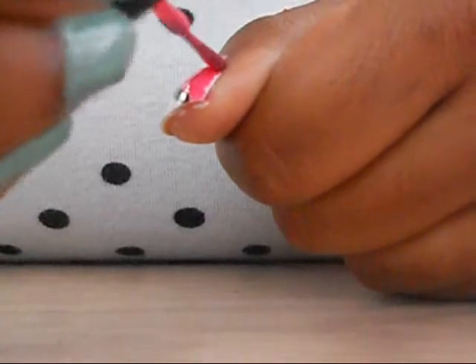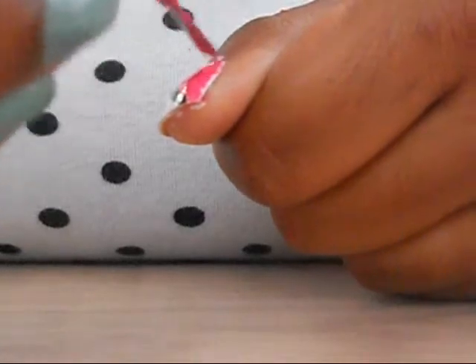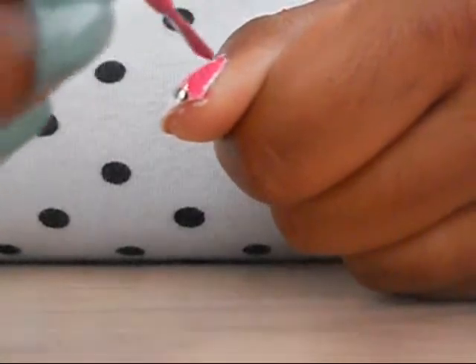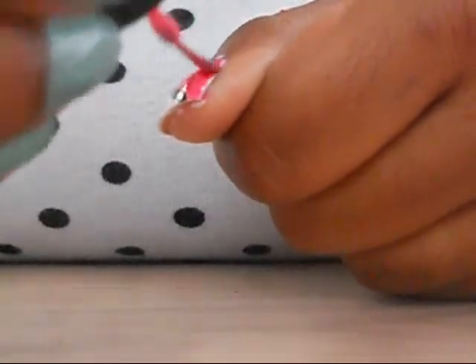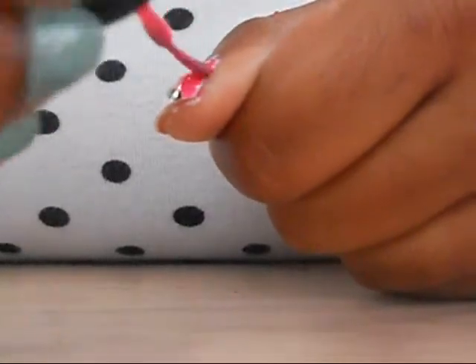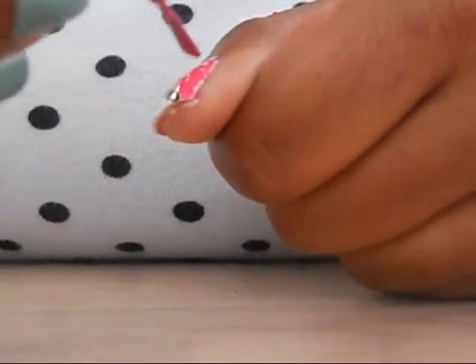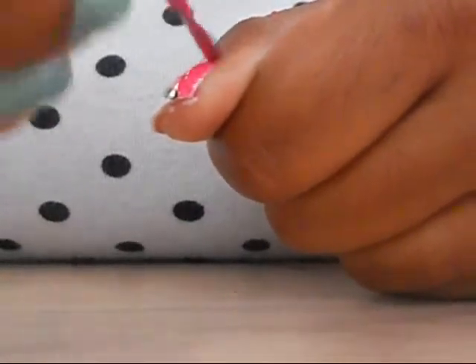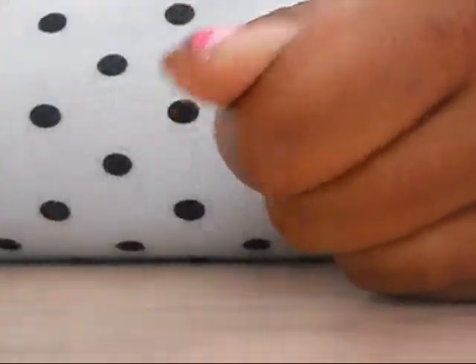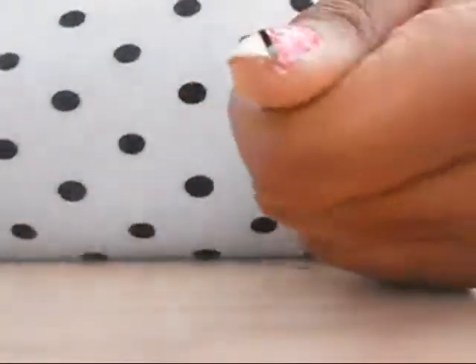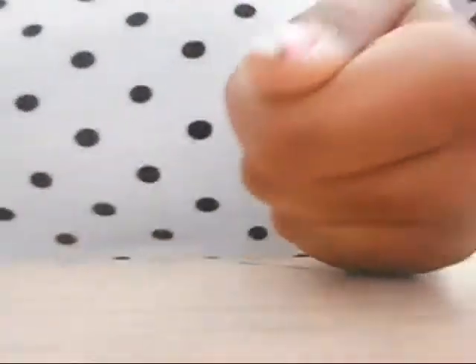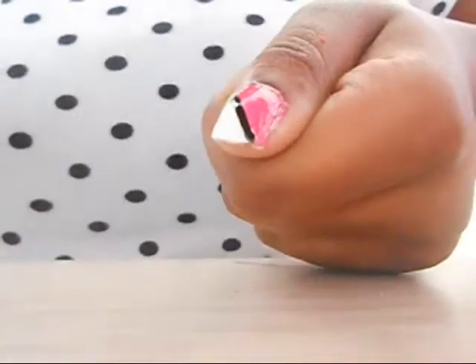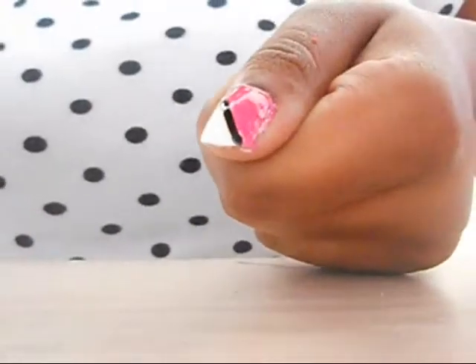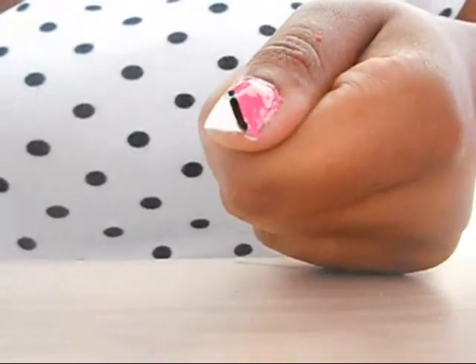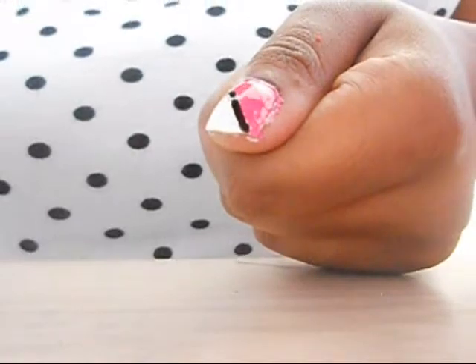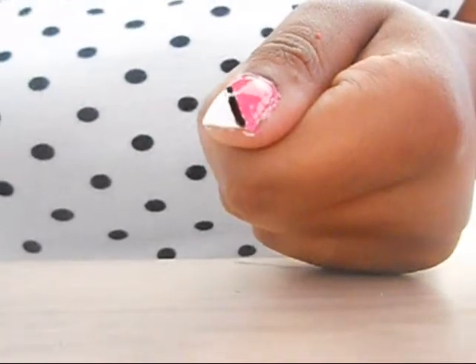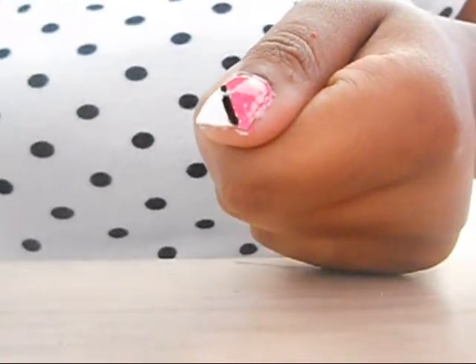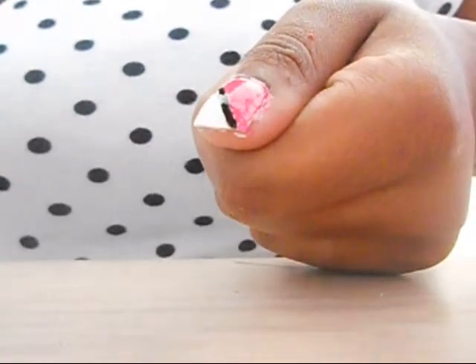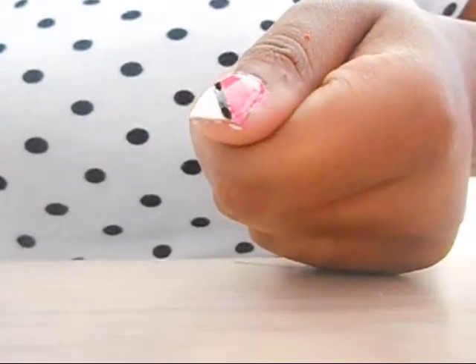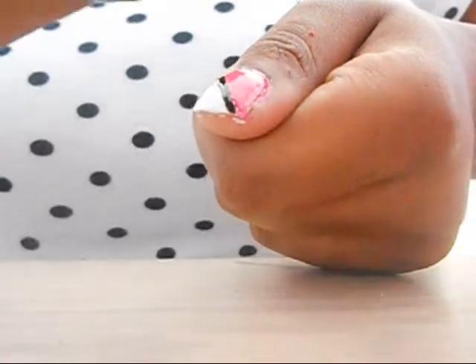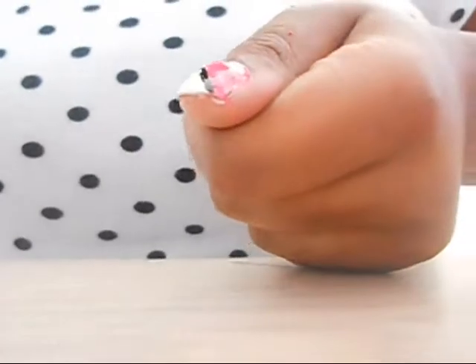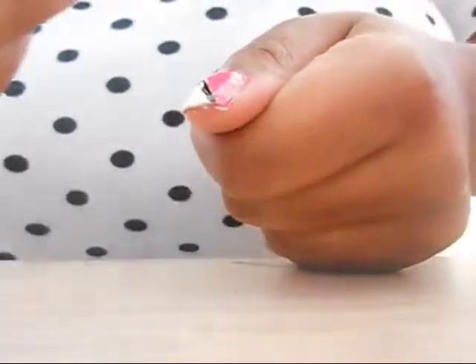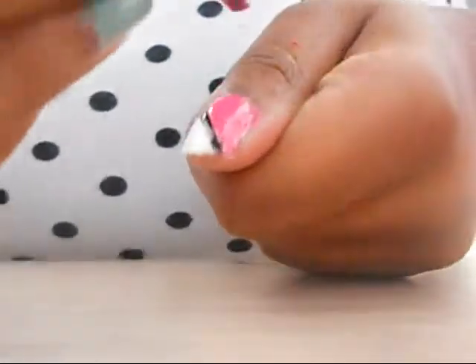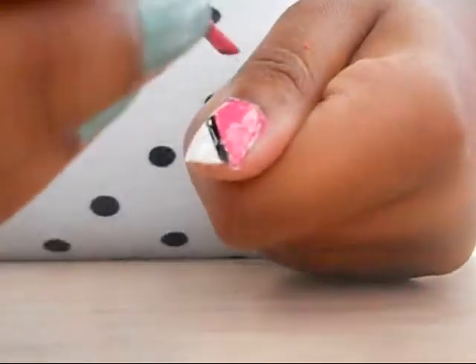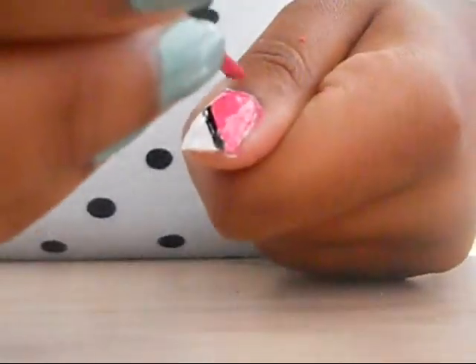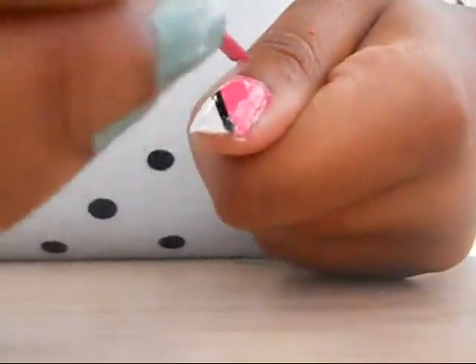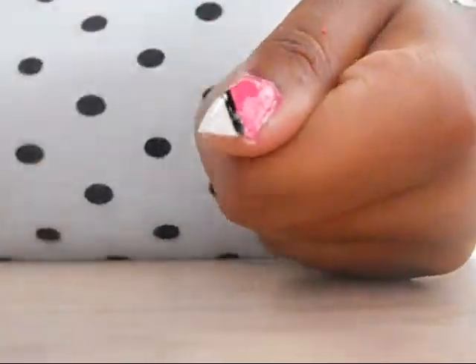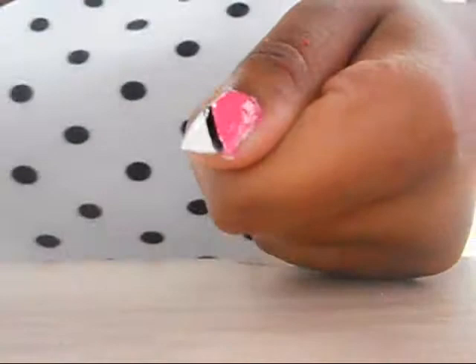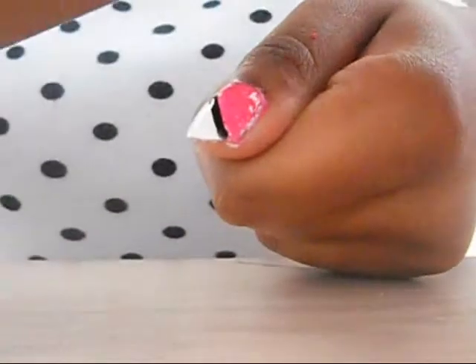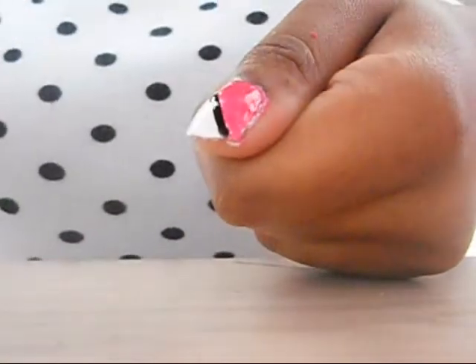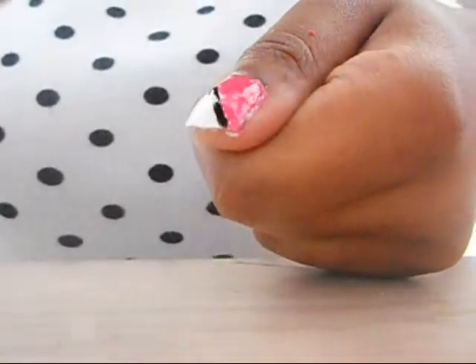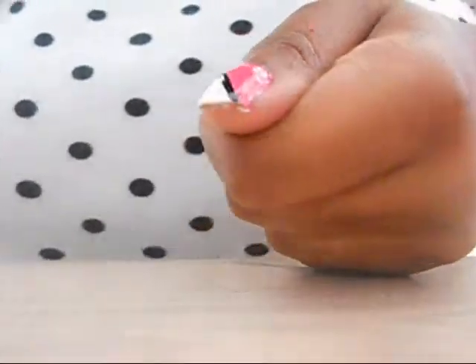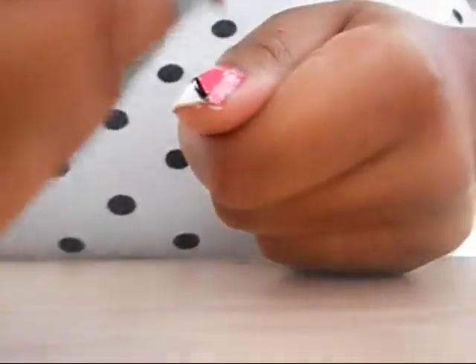And if you get some on your finger, you may want to get a Q-tip and dip it in acetone or nail polish remover, and then just go around the edges of your fingers.